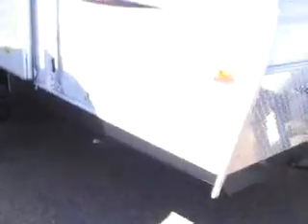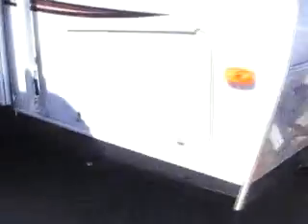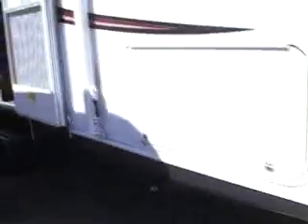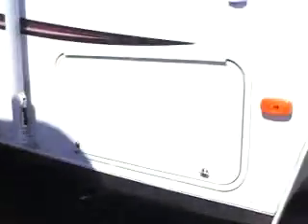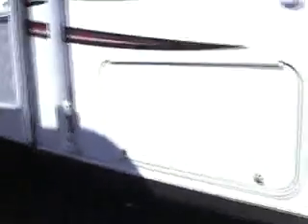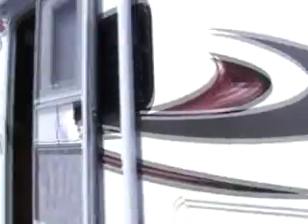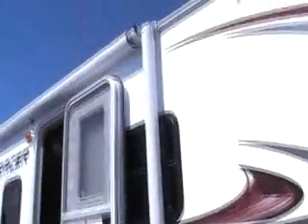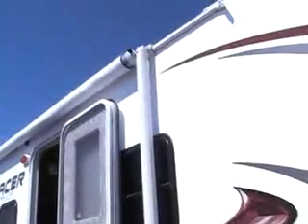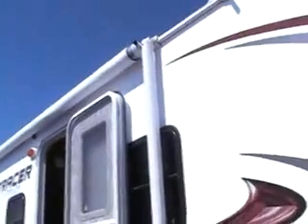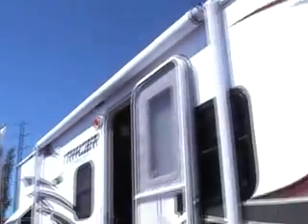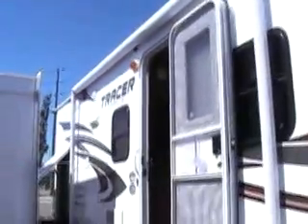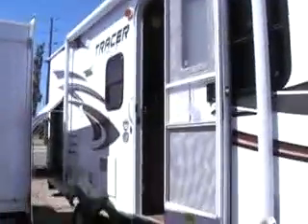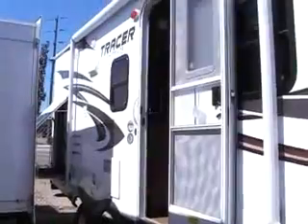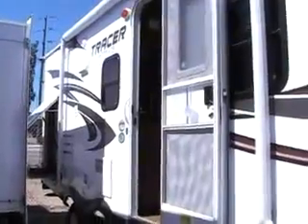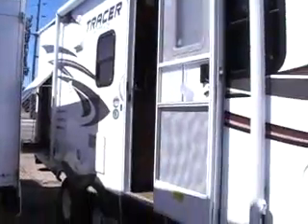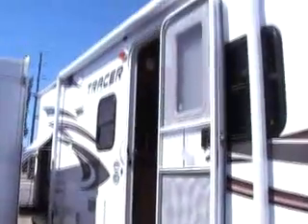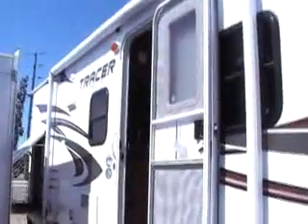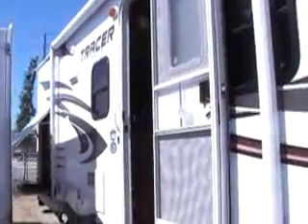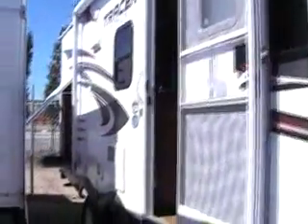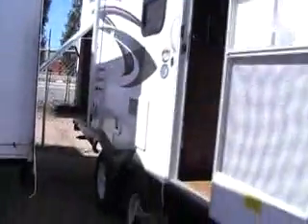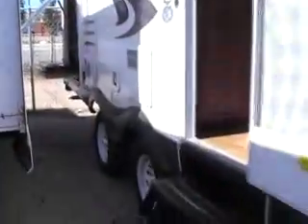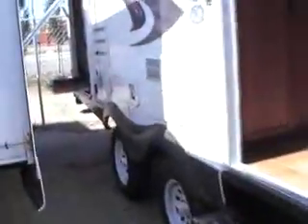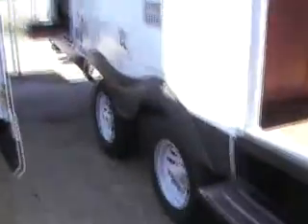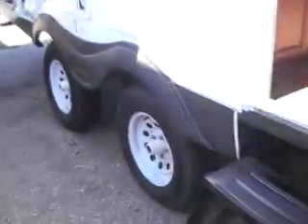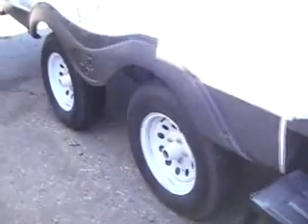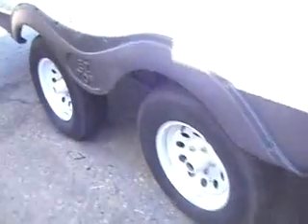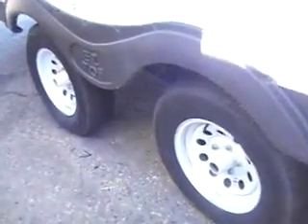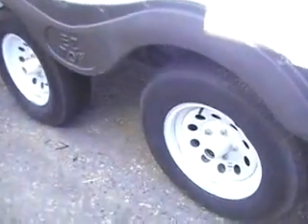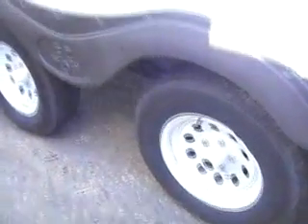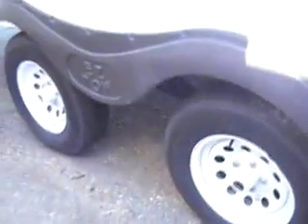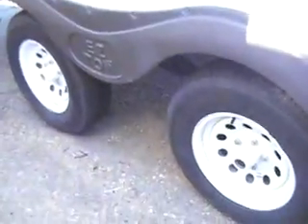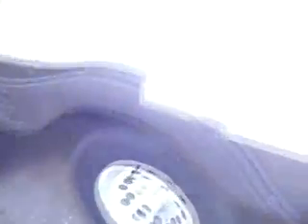On this side here there's another storage door. It has the standard awning with the outdoor speakers on it, and has the load equalization axles, which take tongue weight off your tow vehicle and make it more sturdy.